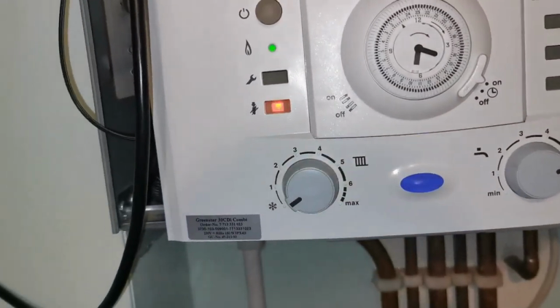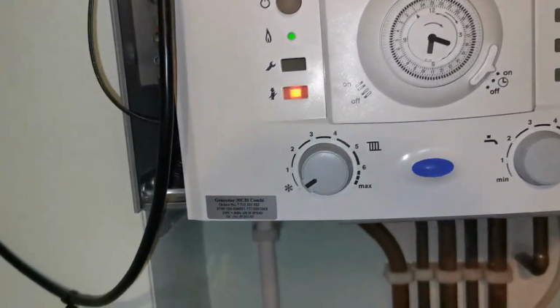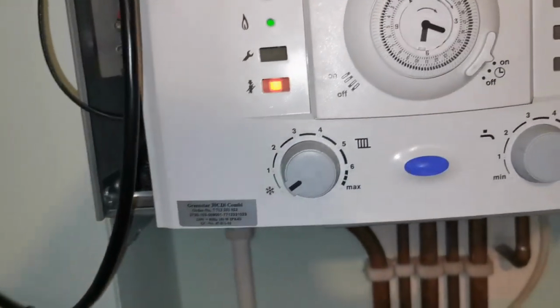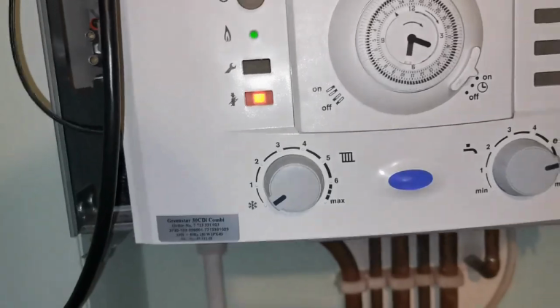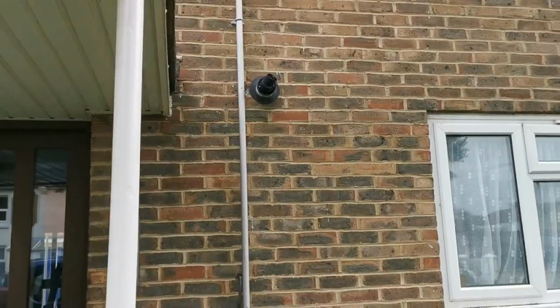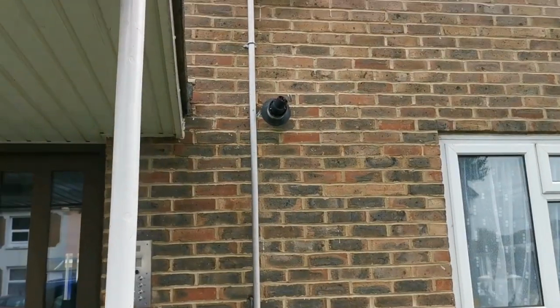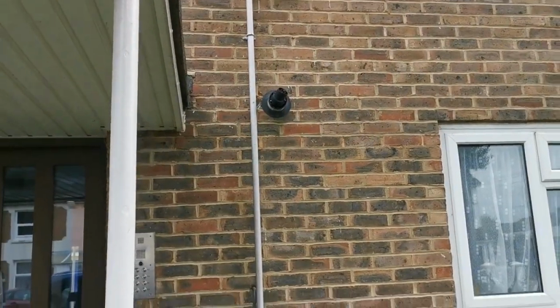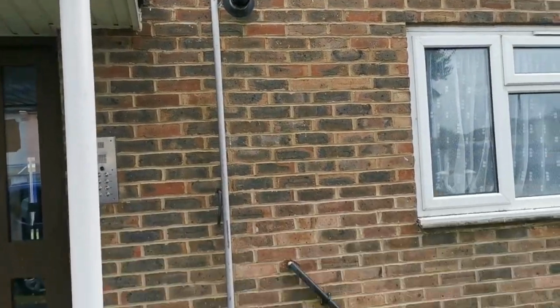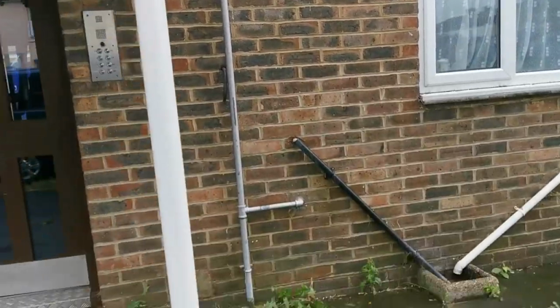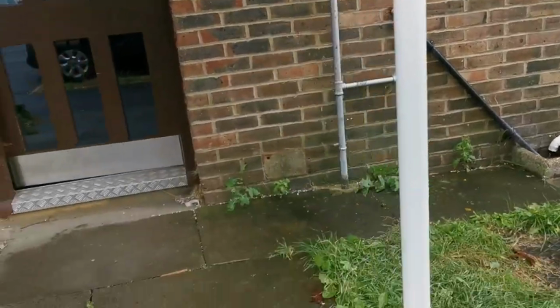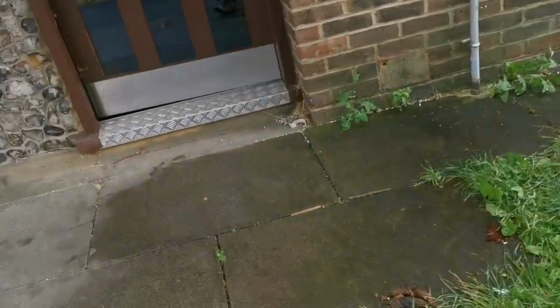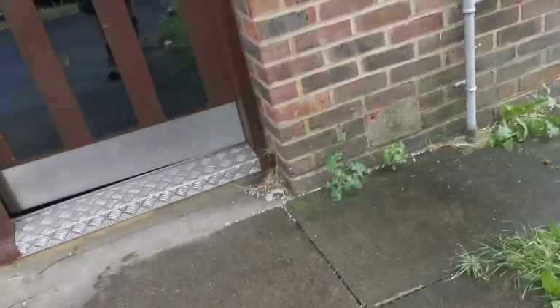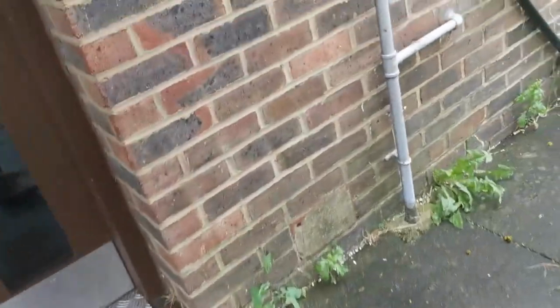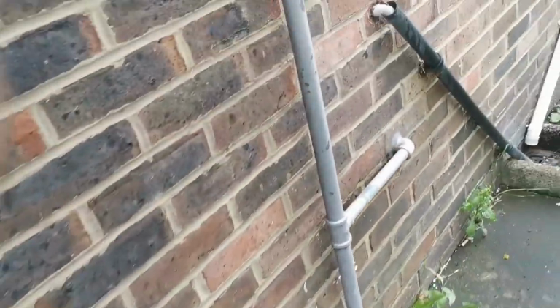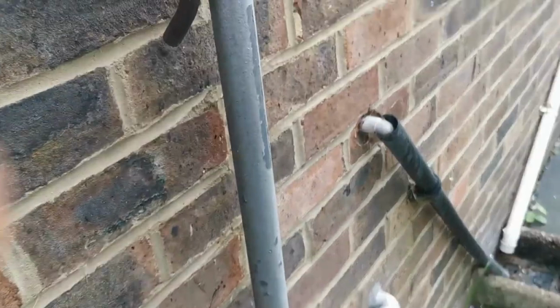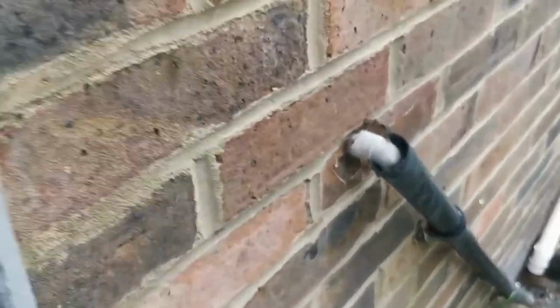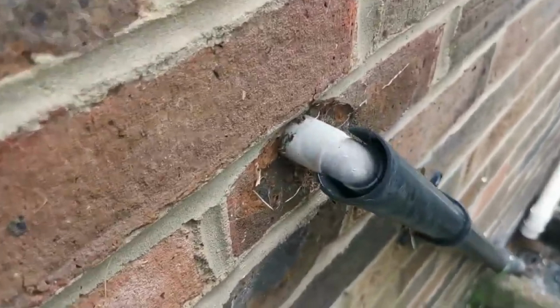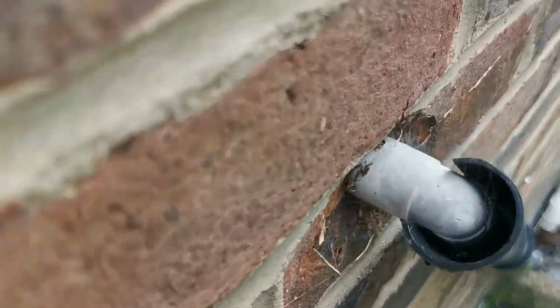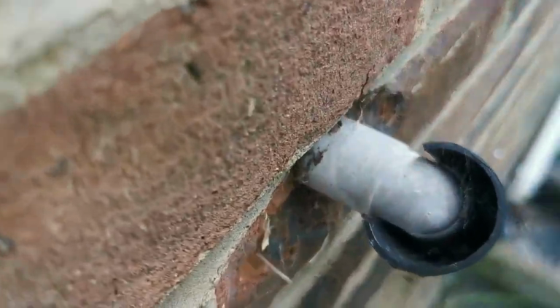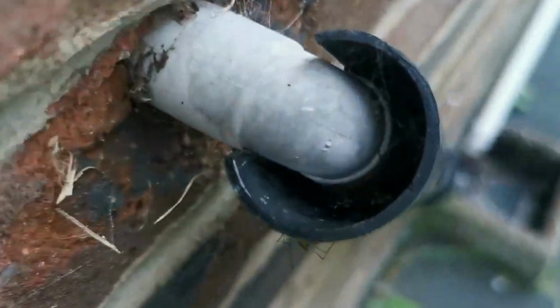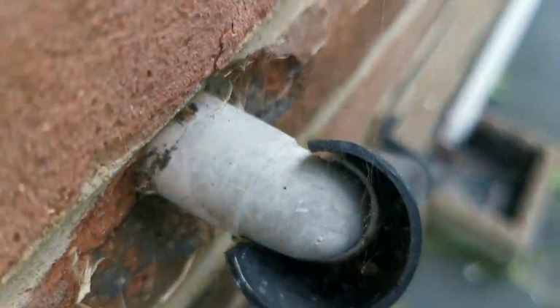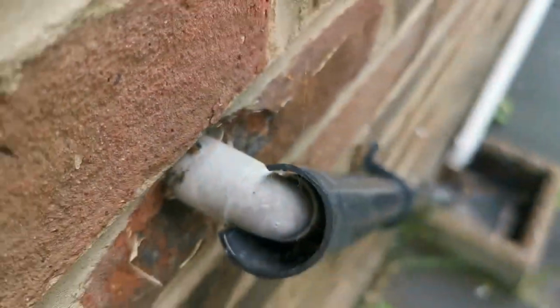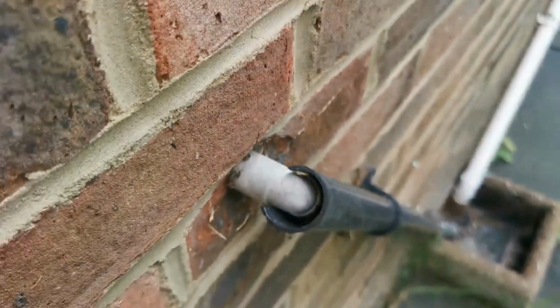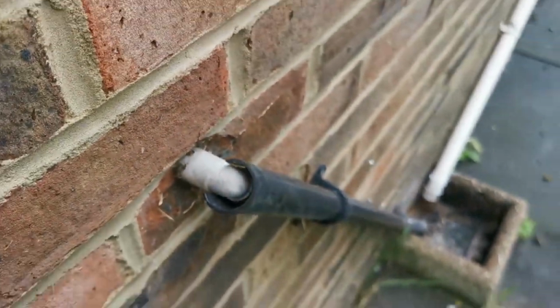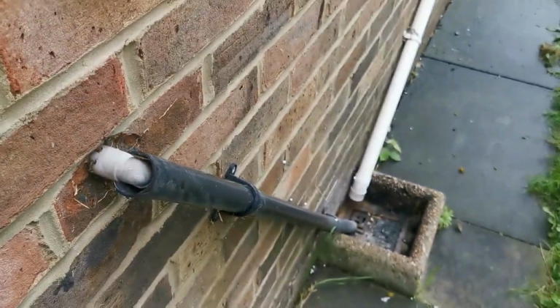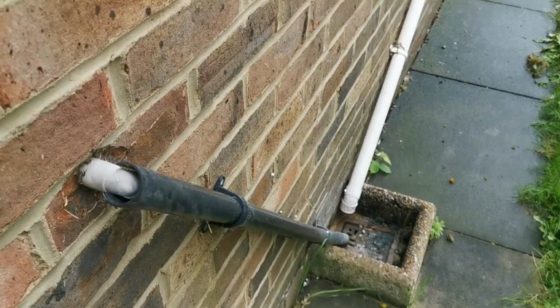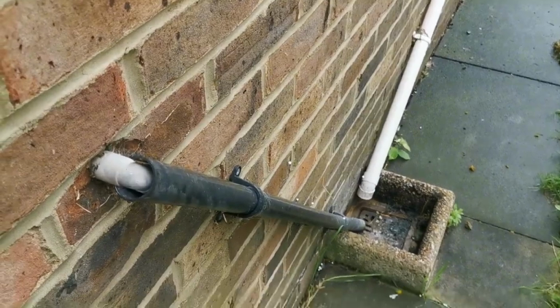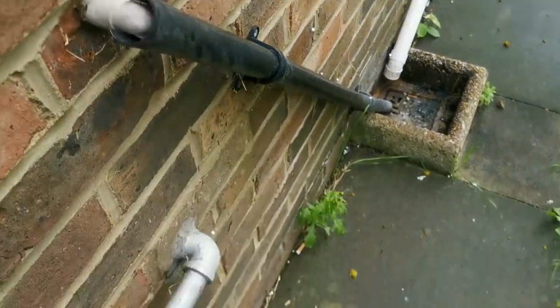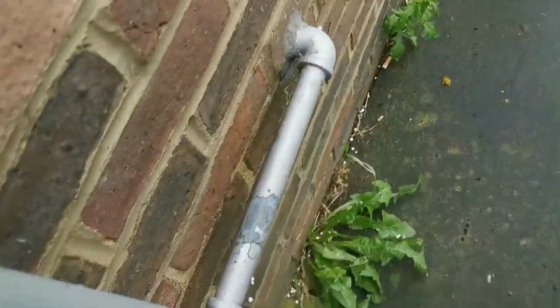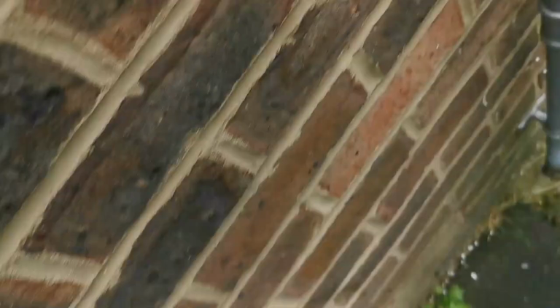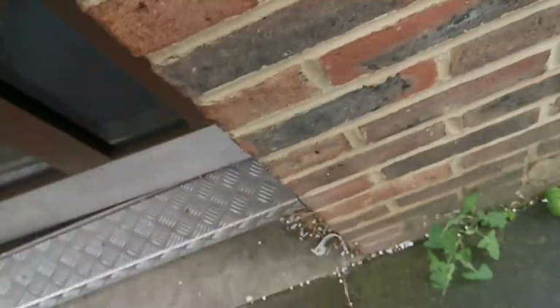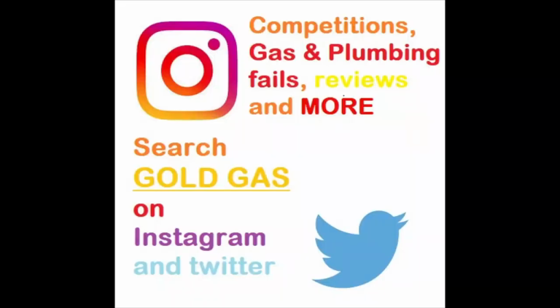Check the flue and the condensate. It looks like they've used shortened fittings here and put the condensate straight into the waste — nice. That does it for this video, thanks for watching.